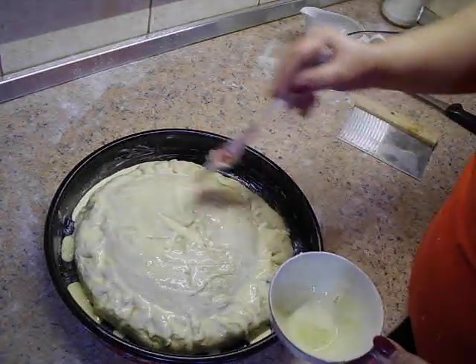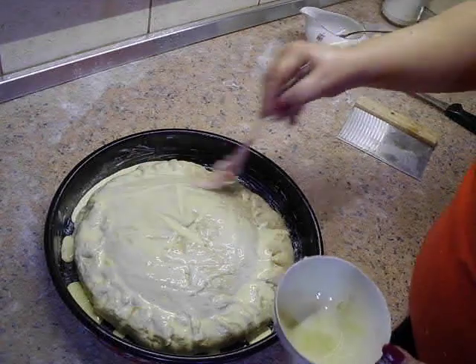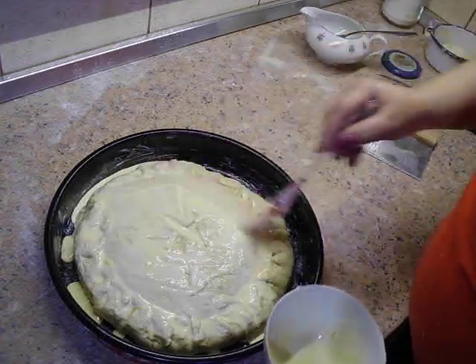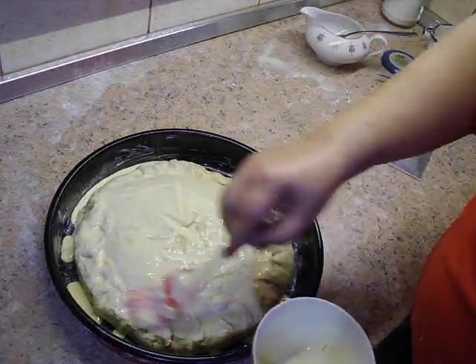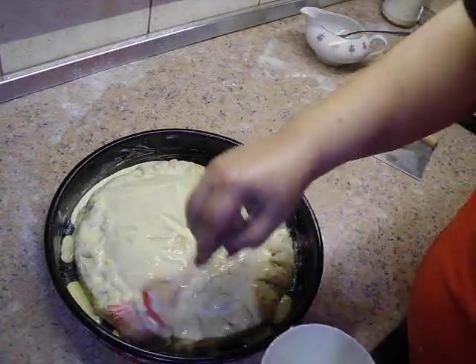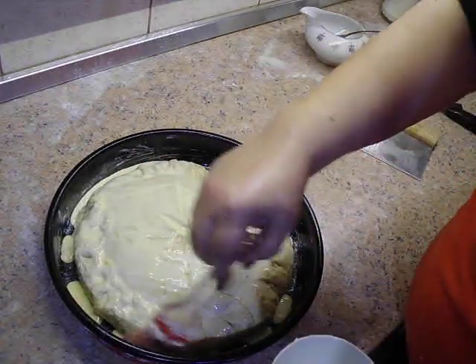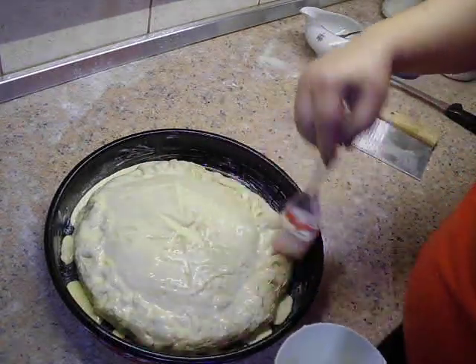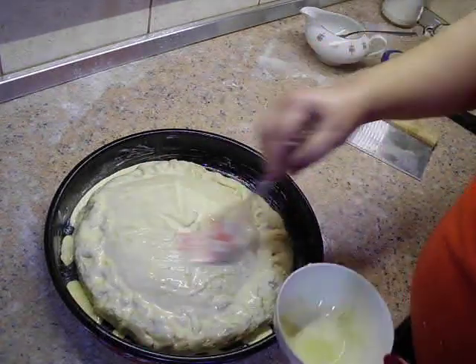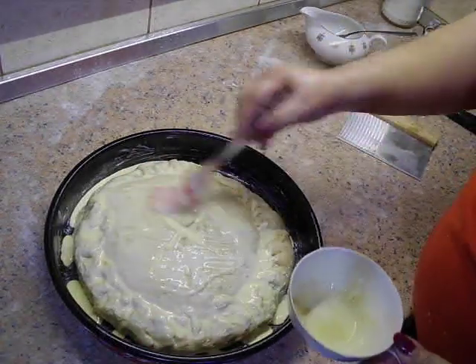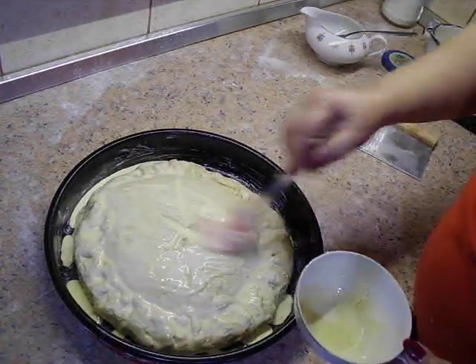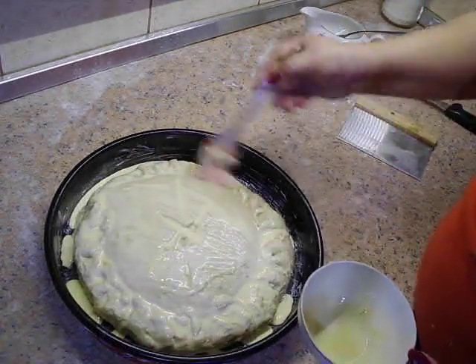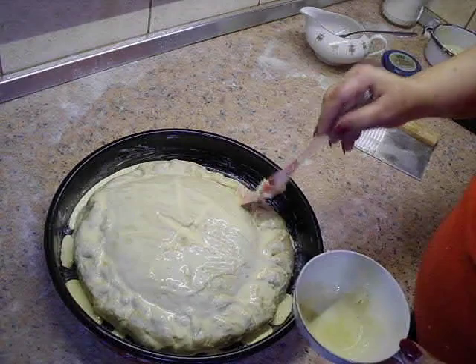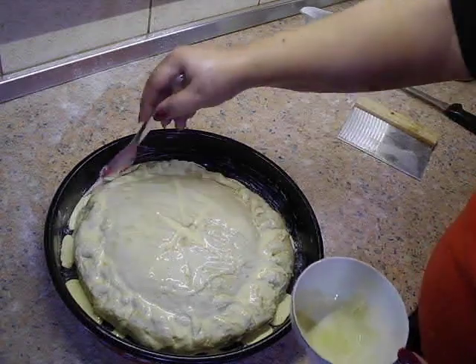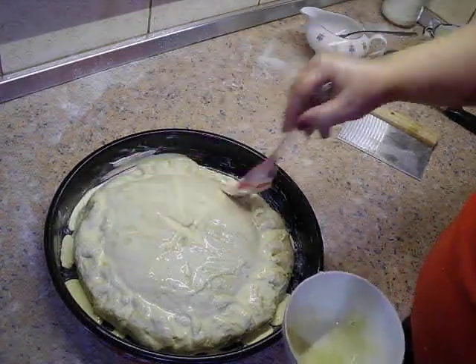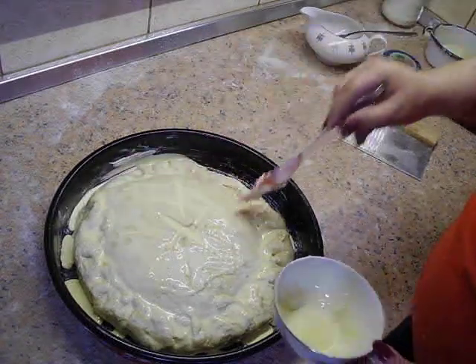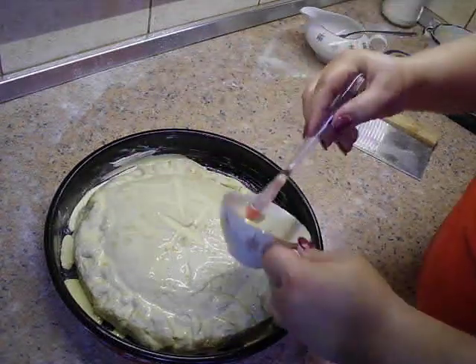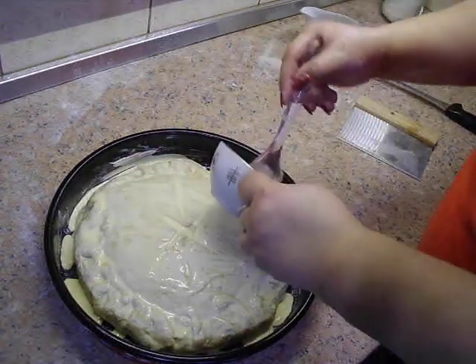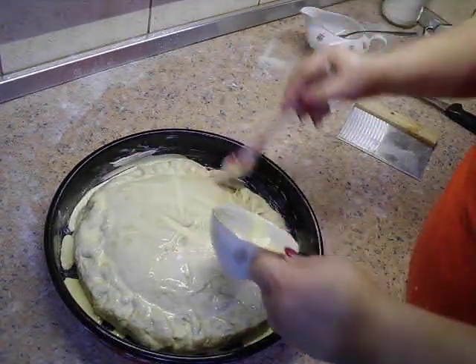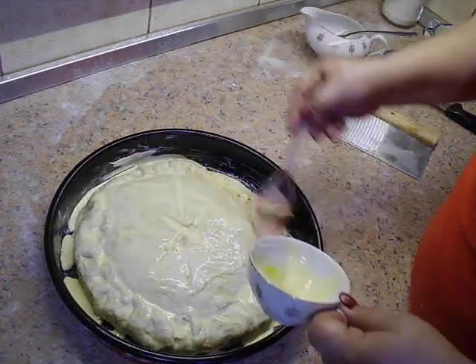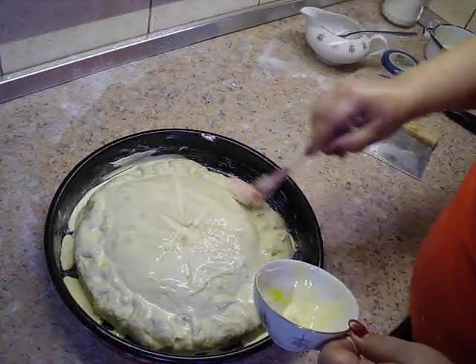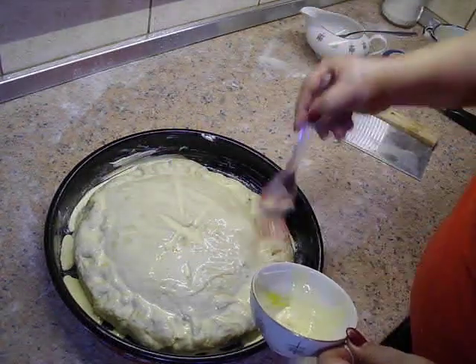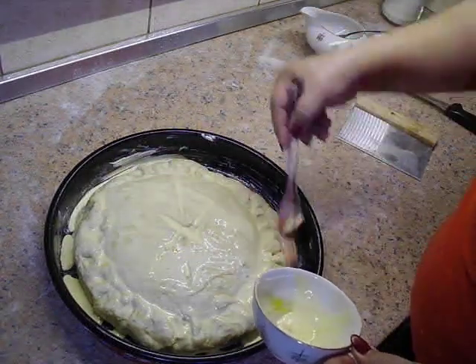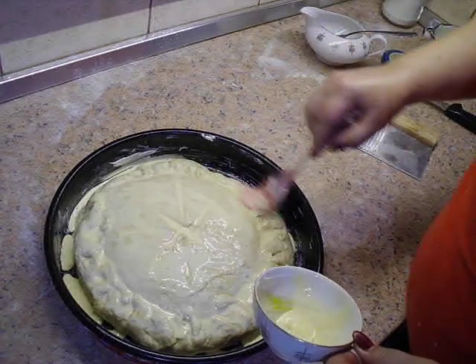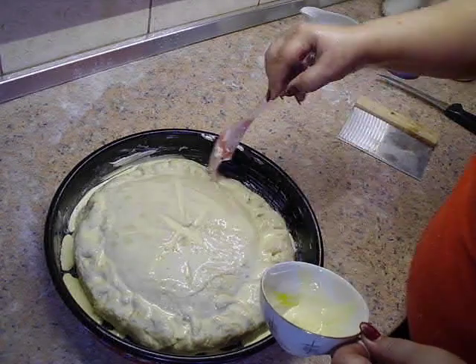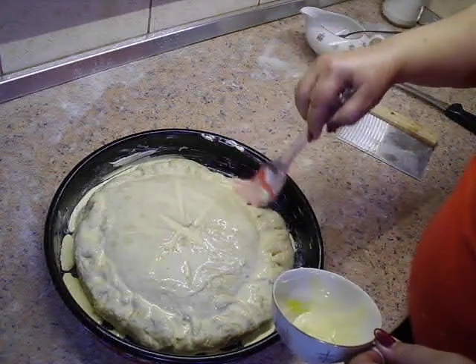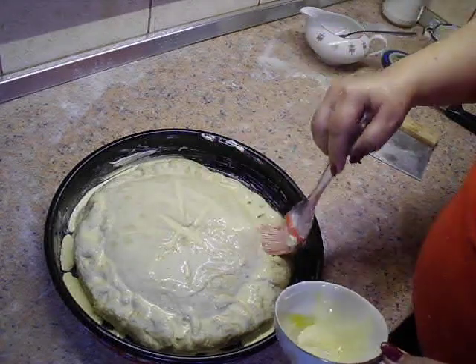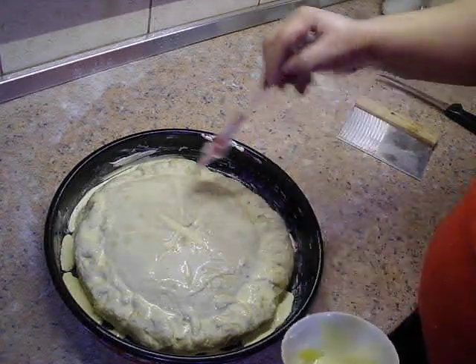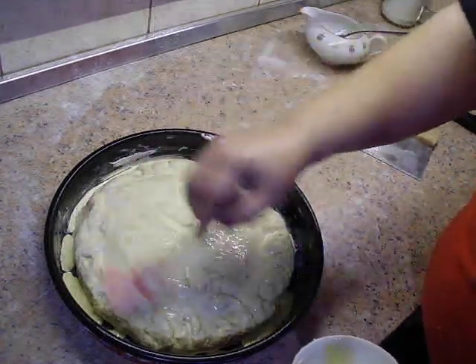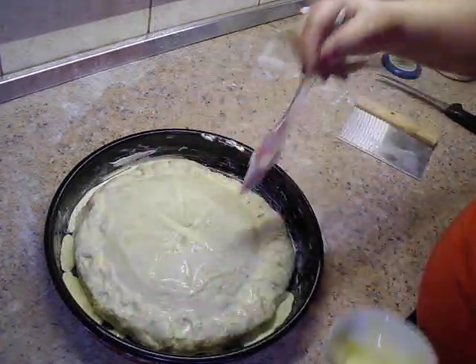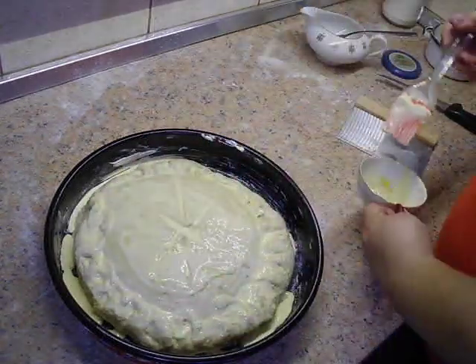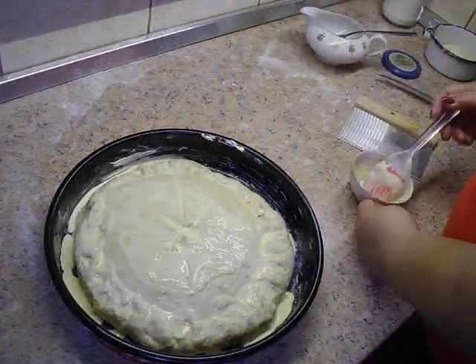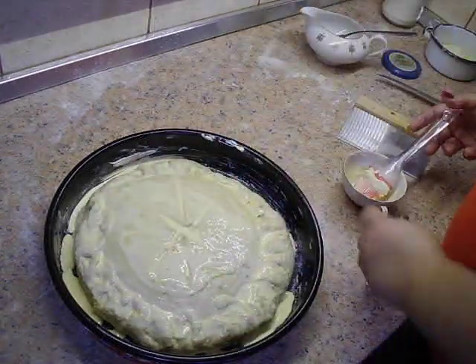Vidite koliko je prosto, lako i jednostavno. Od ovoga ja mislim da nema jednostavnije. Vola. Pa se društvo vidimo na samom preseku.